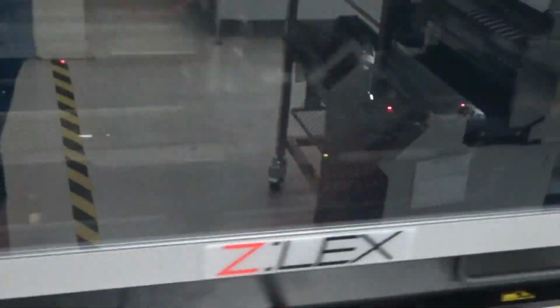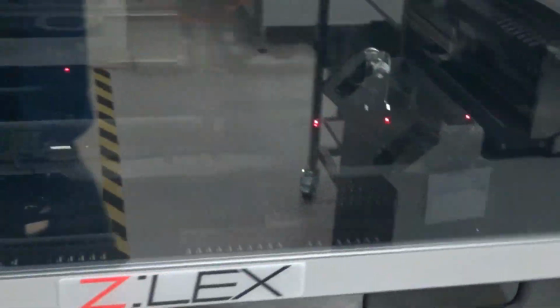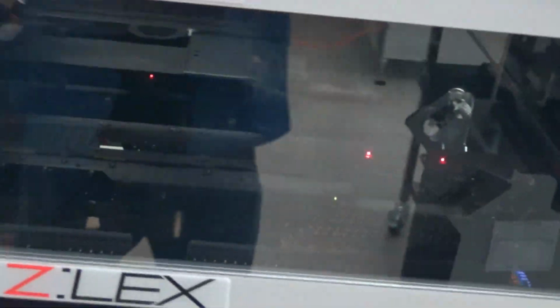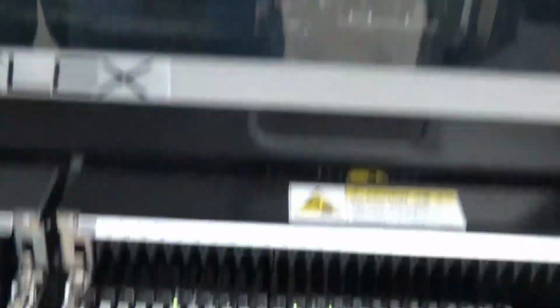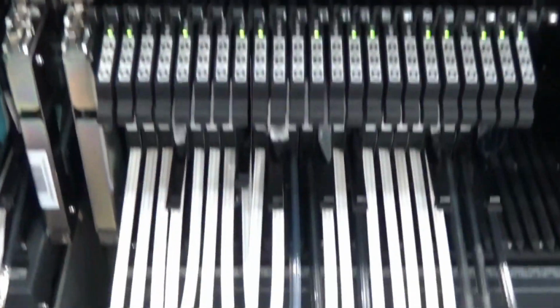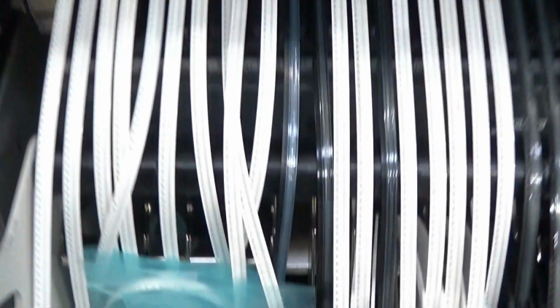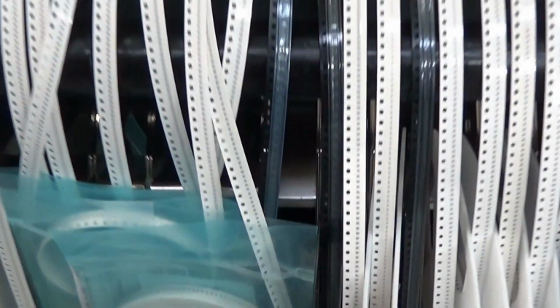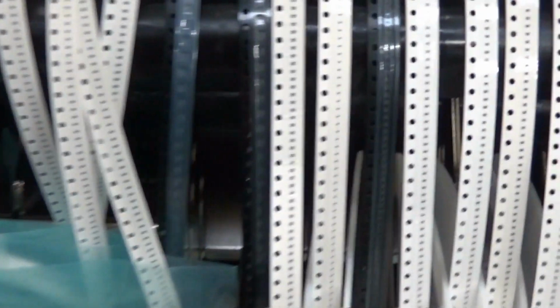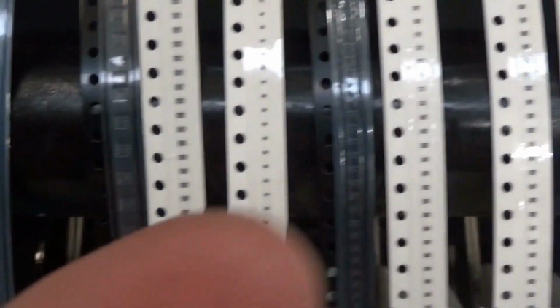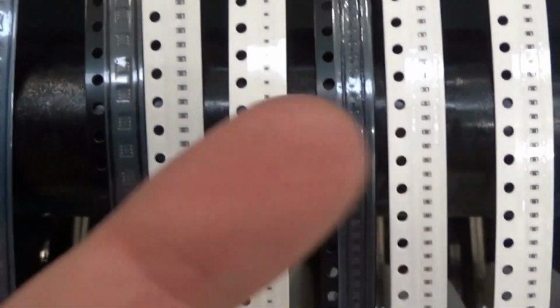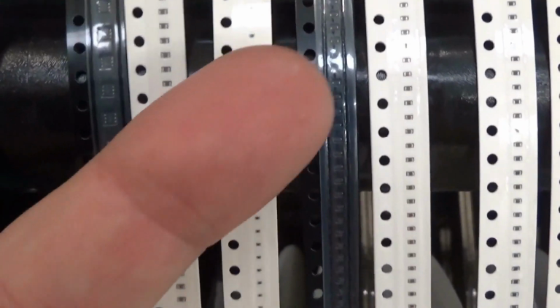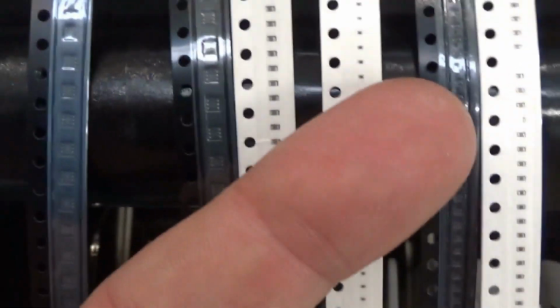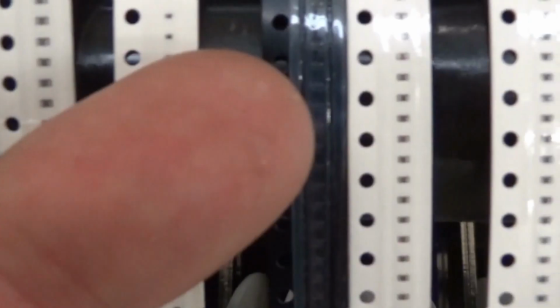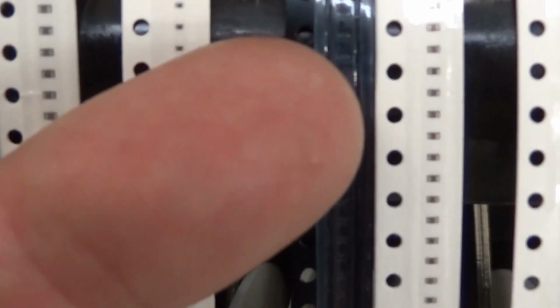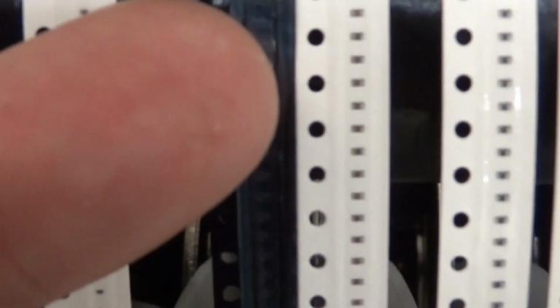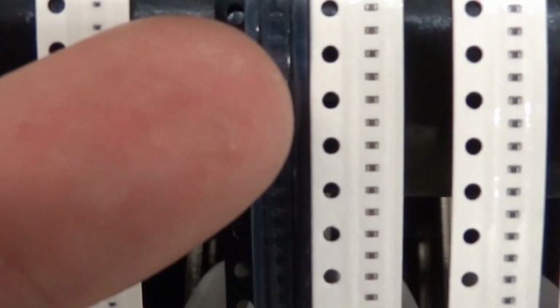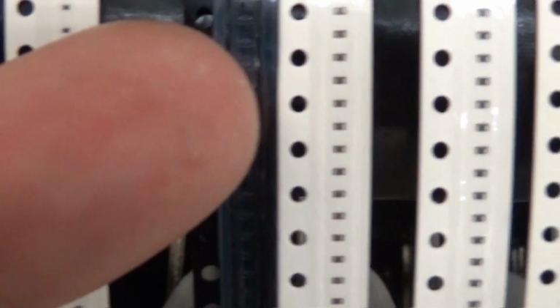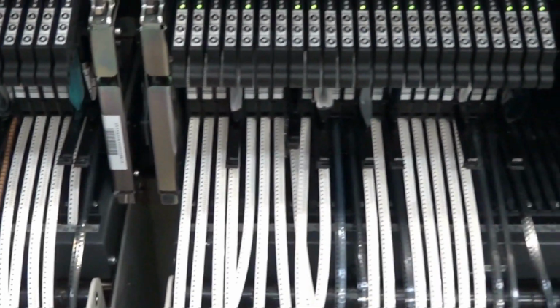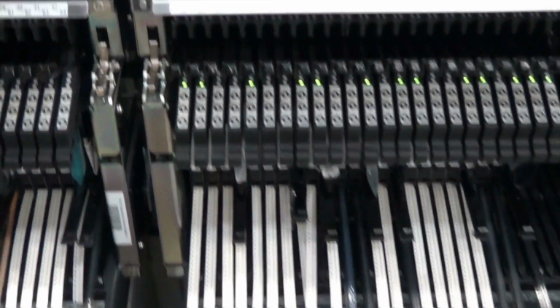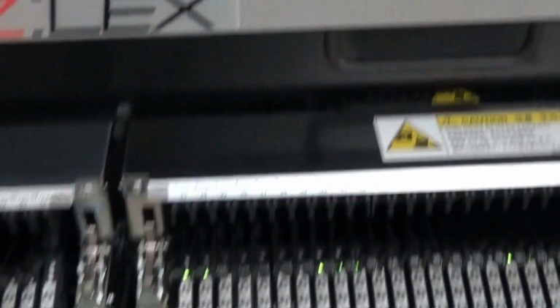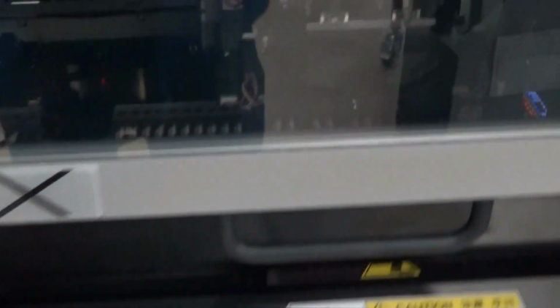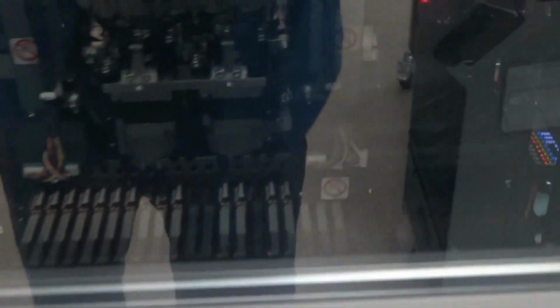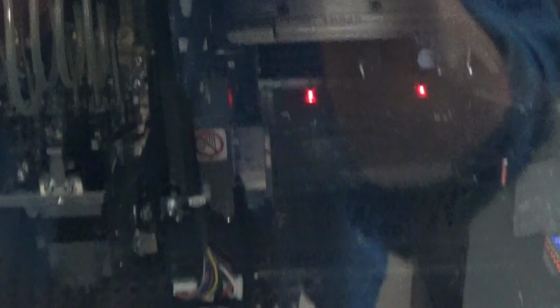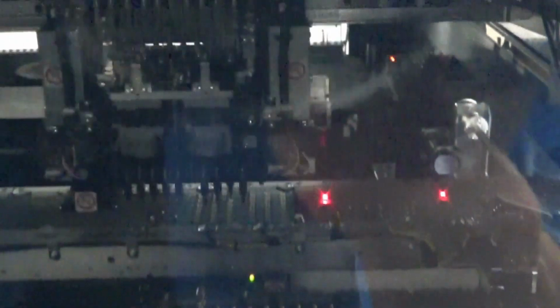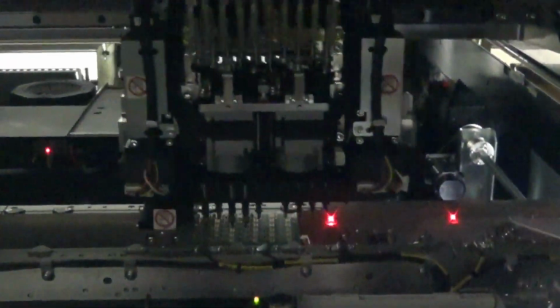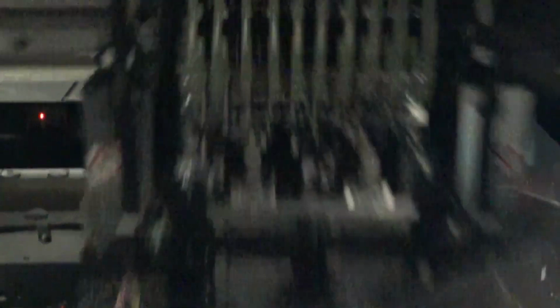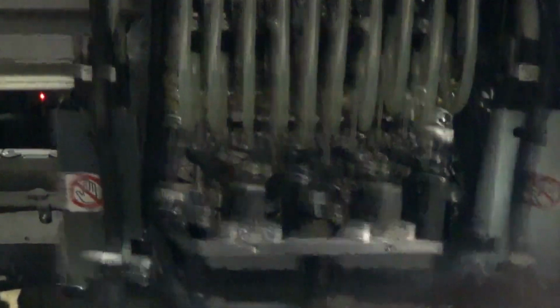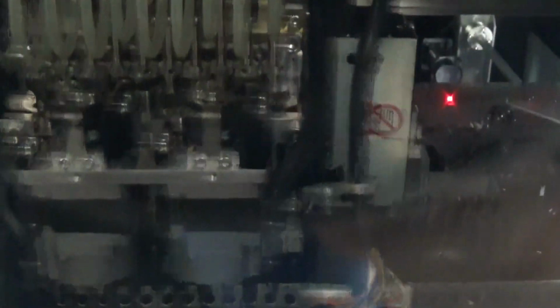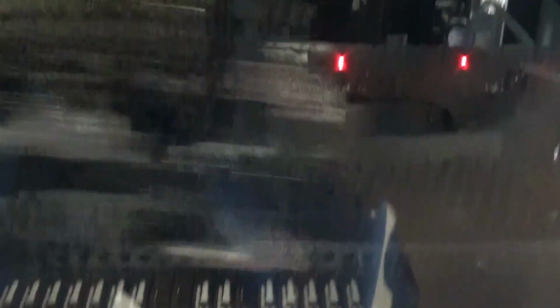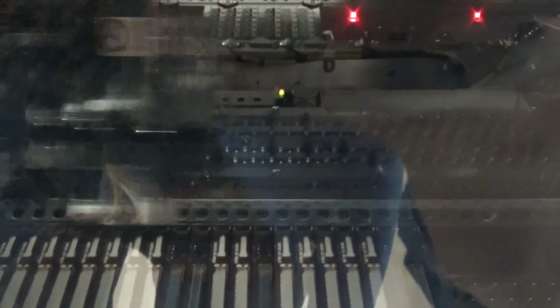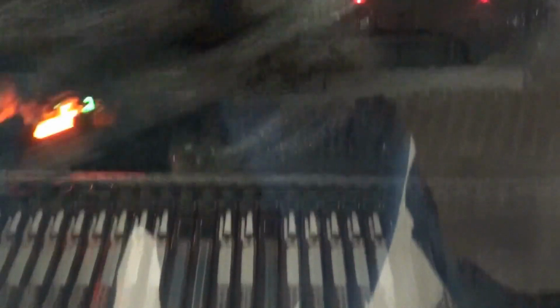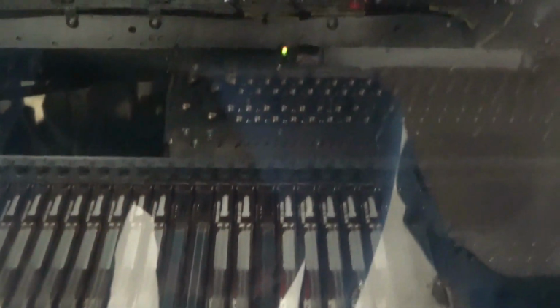You can see all of our parts down here have been loaded in the machine. I'll give you a size reference, how big they are next to my finger. All the parts feed into the machine, and then the machine picks them up and places them on the board.